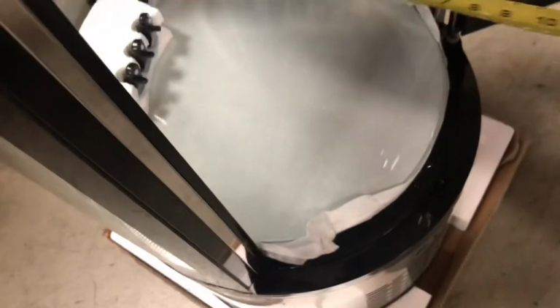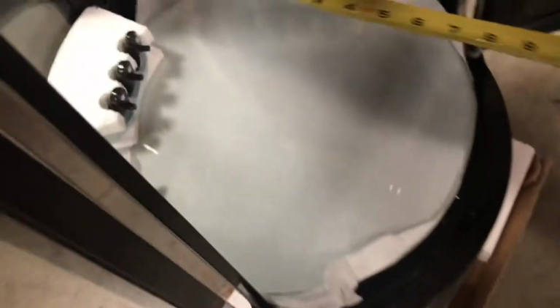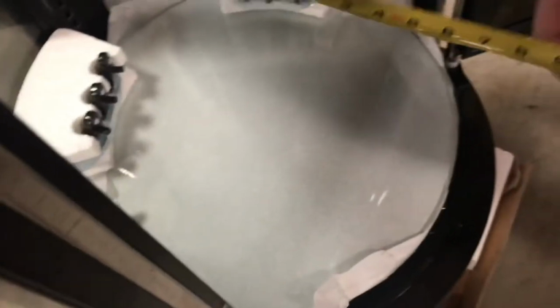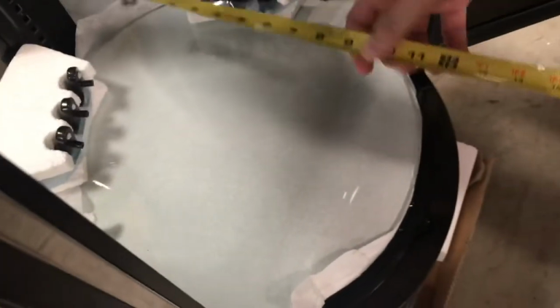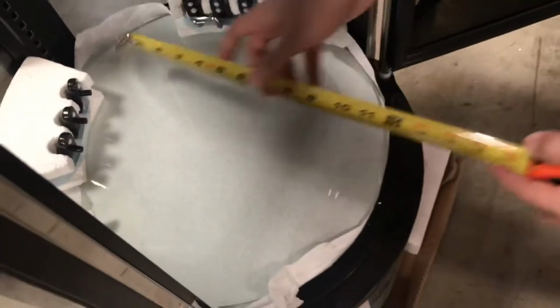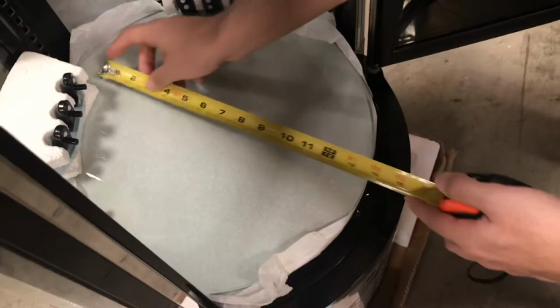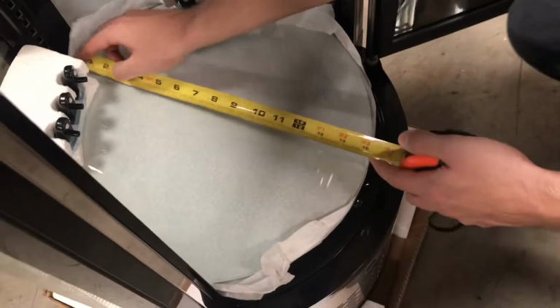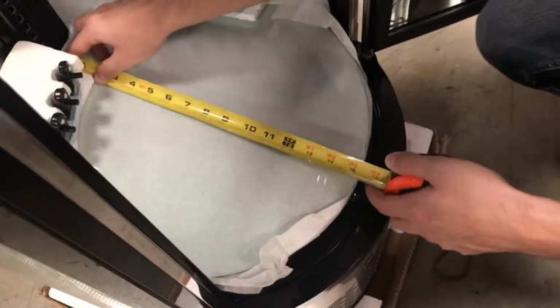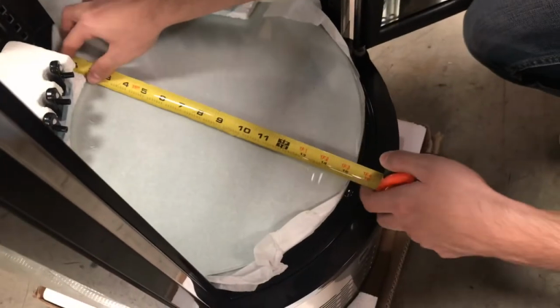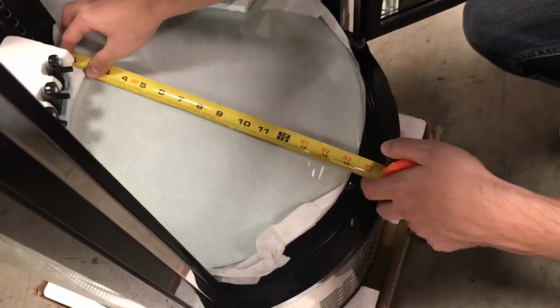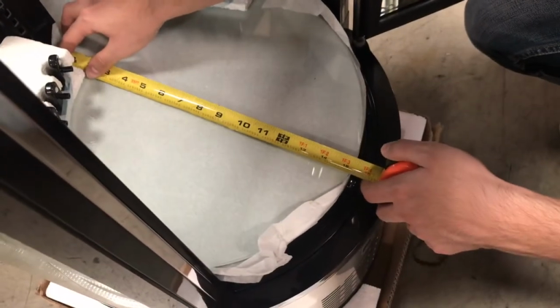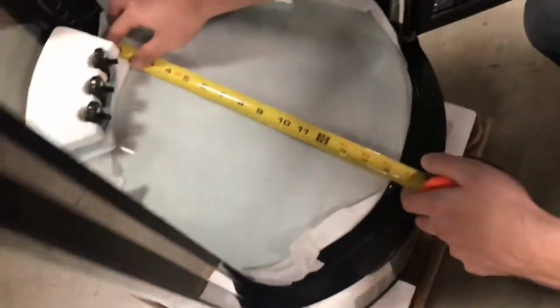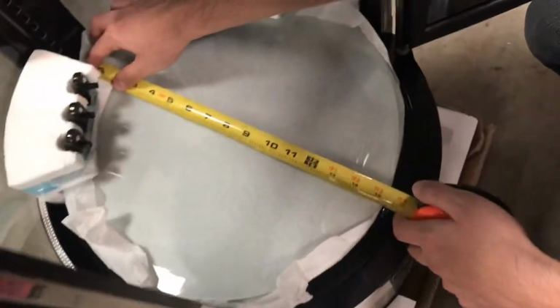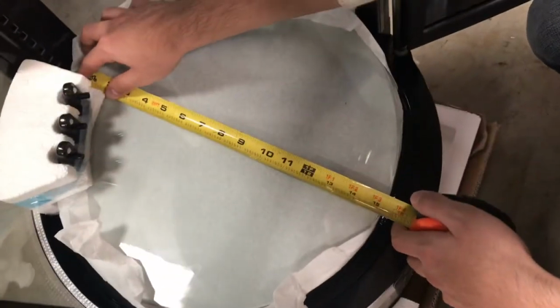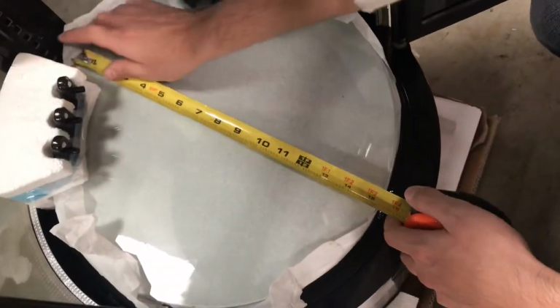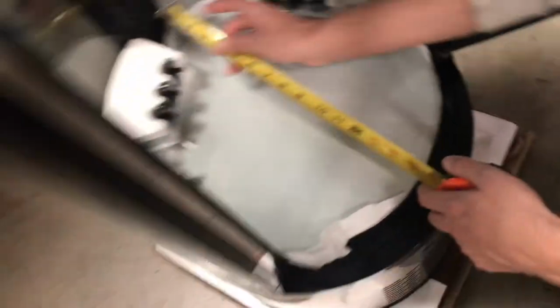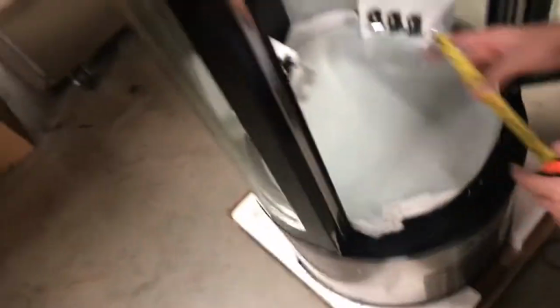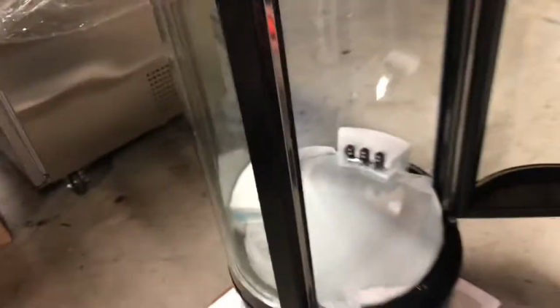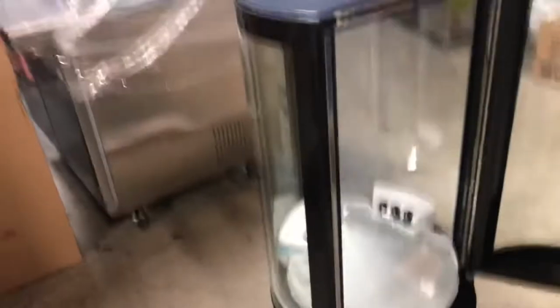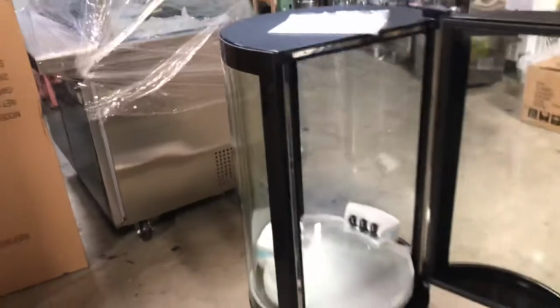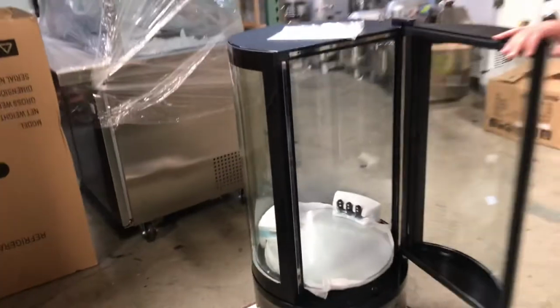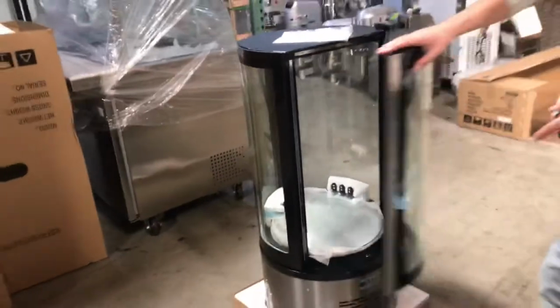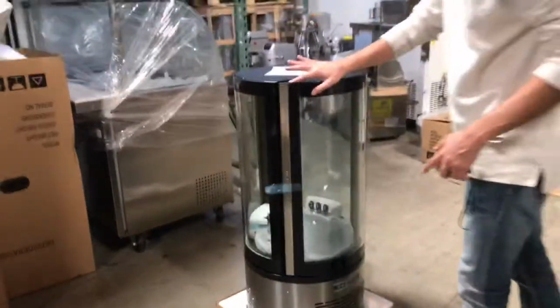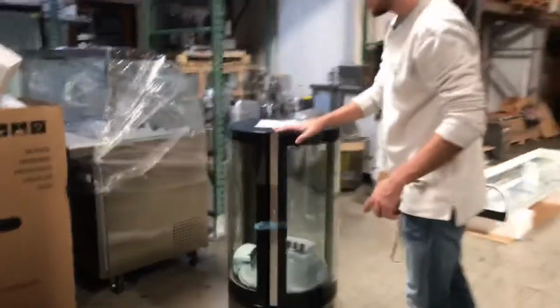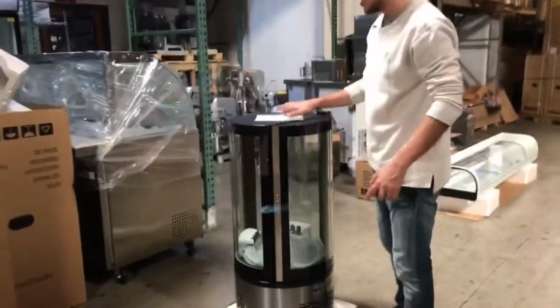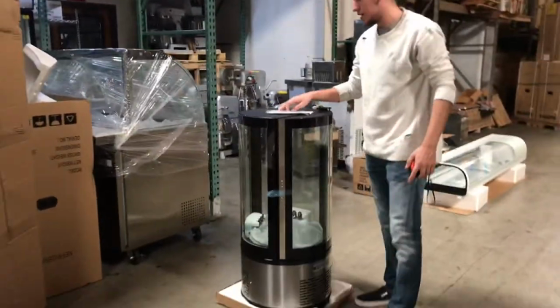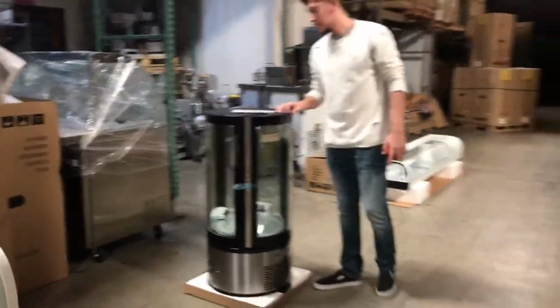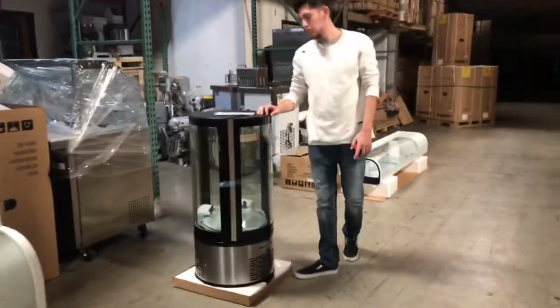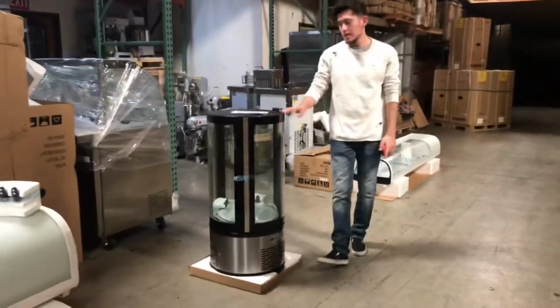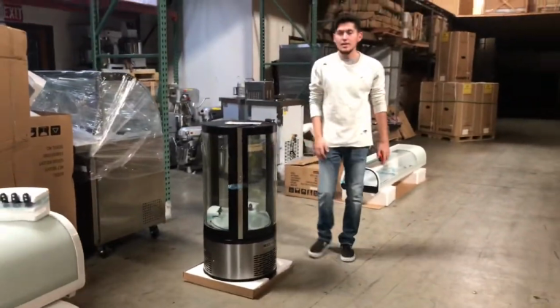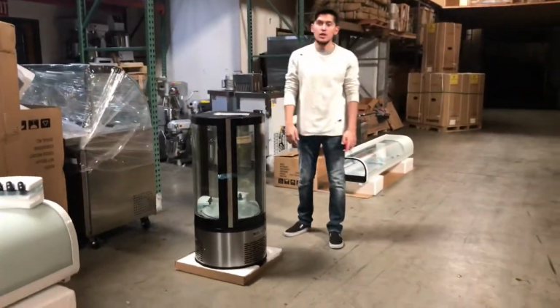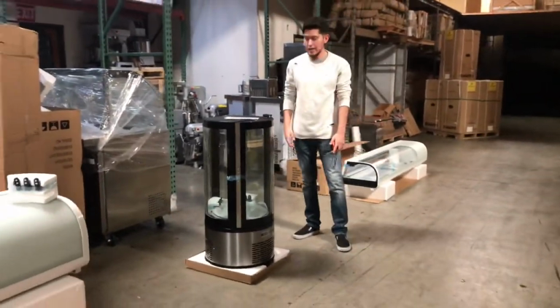Now let's go ahead and give you the length of the shelf. You're looking at about 15 inches all around for the shelf. So that's pretty much a little demonstration on this cake display that we have.